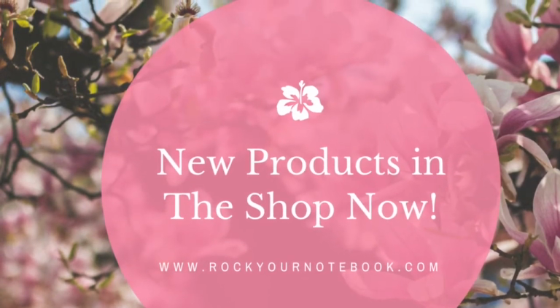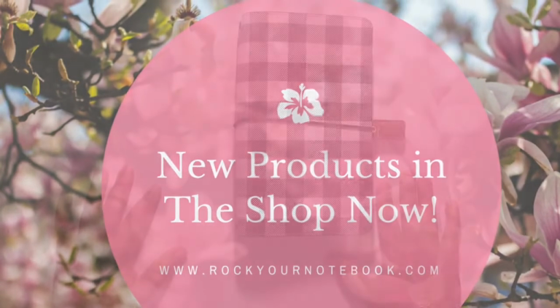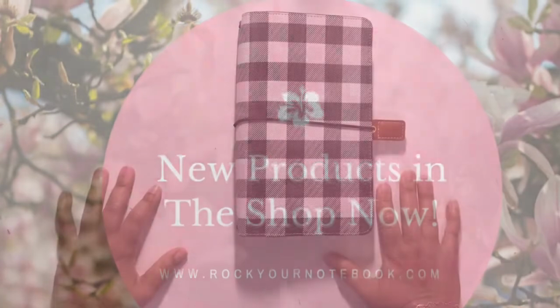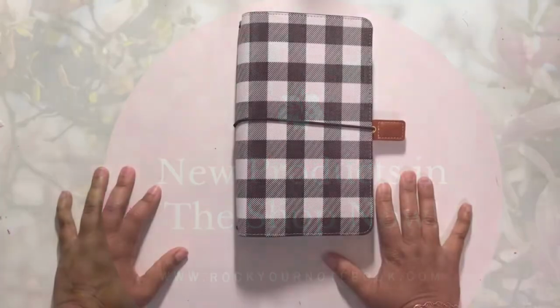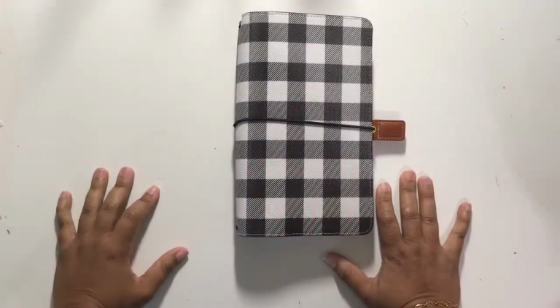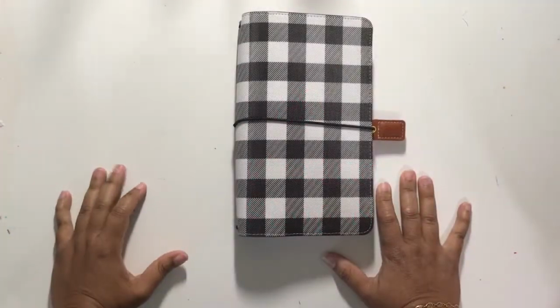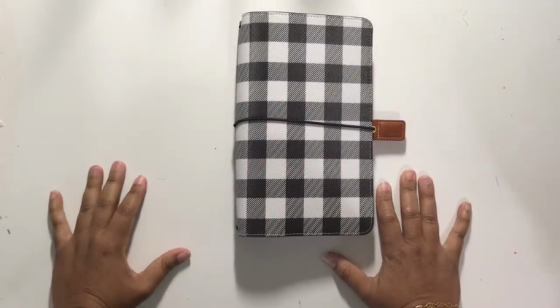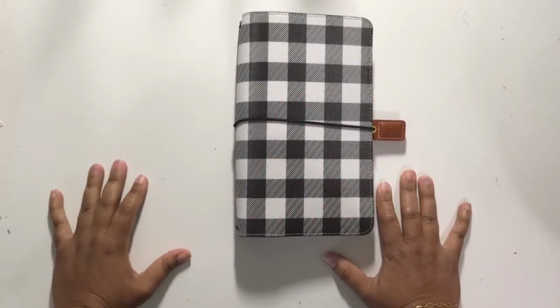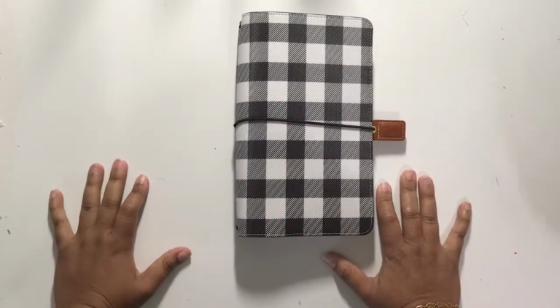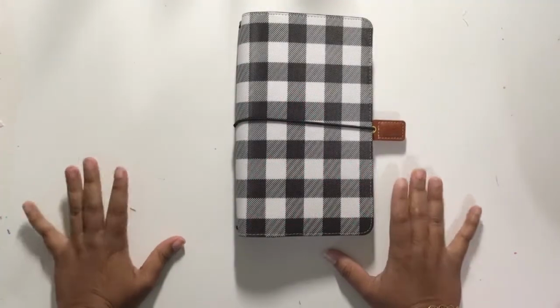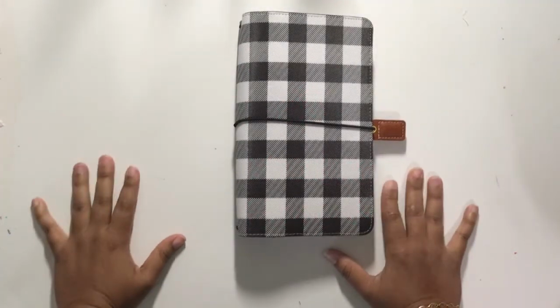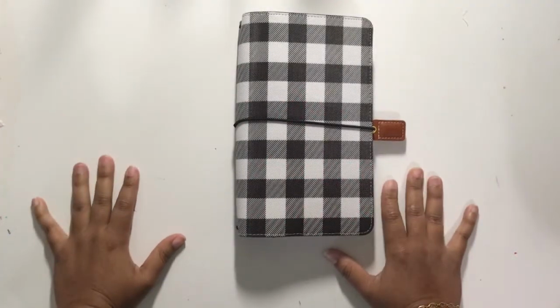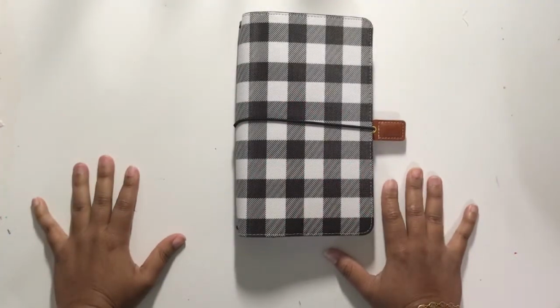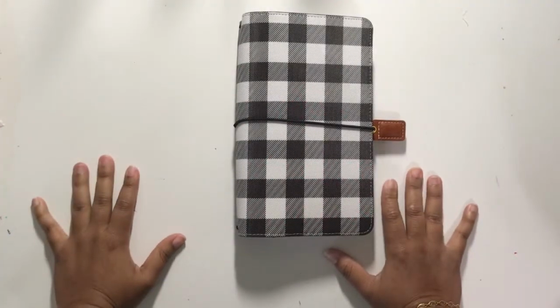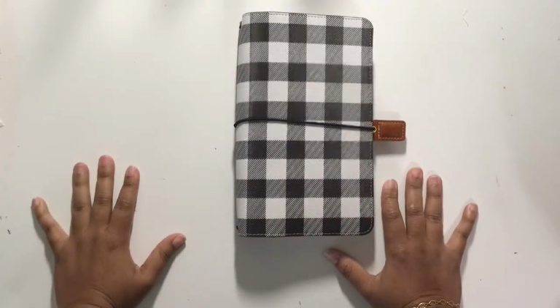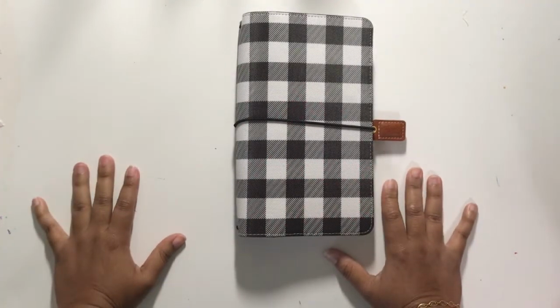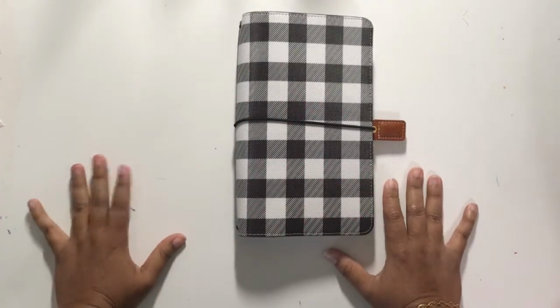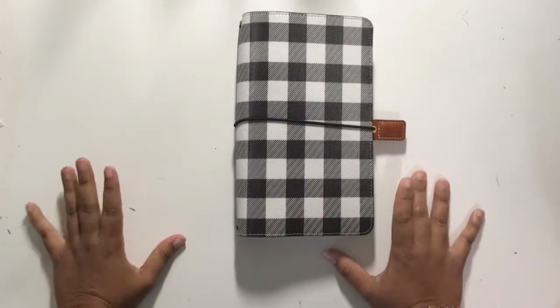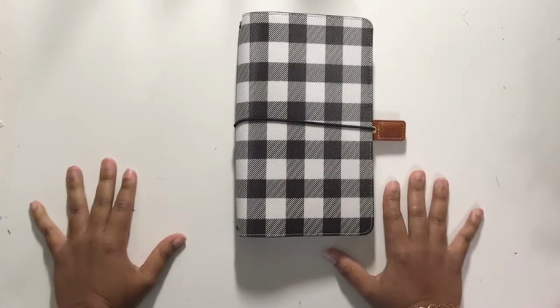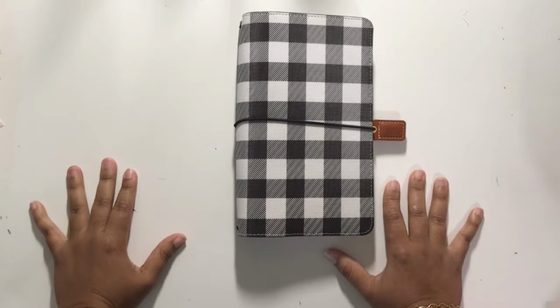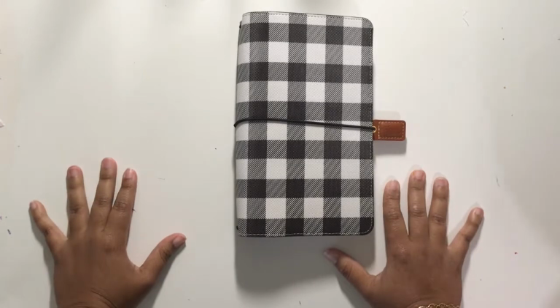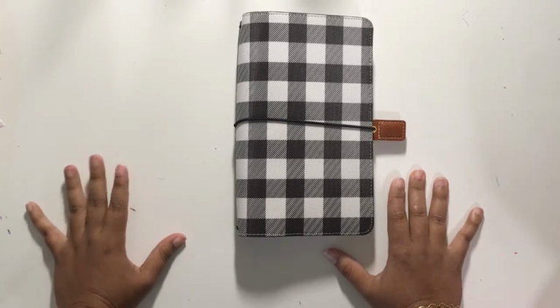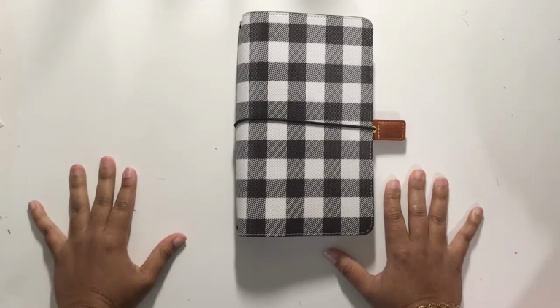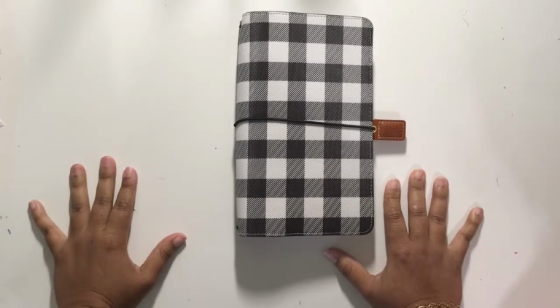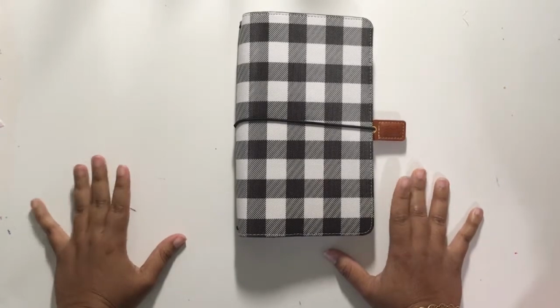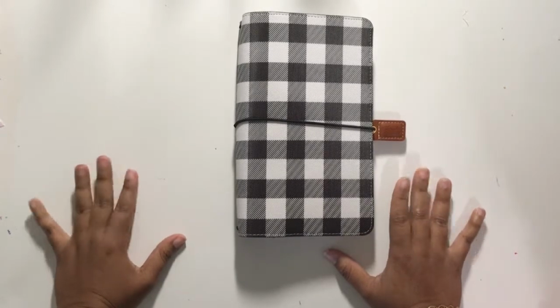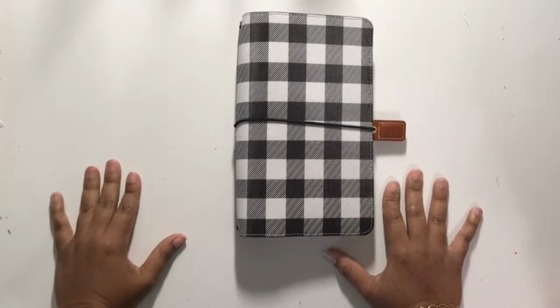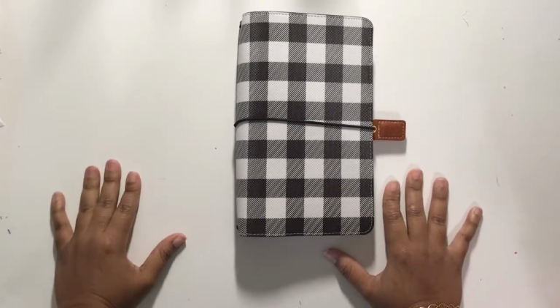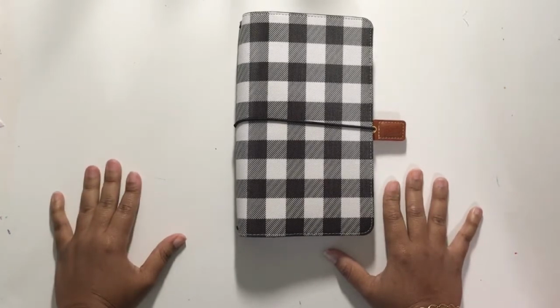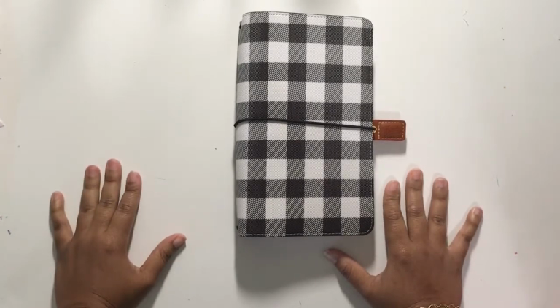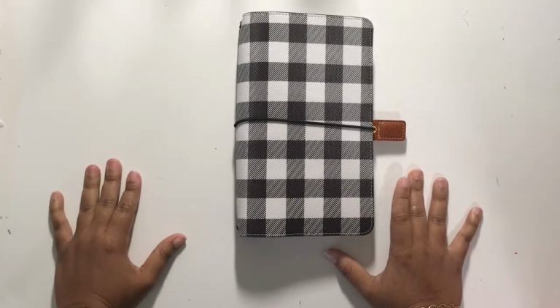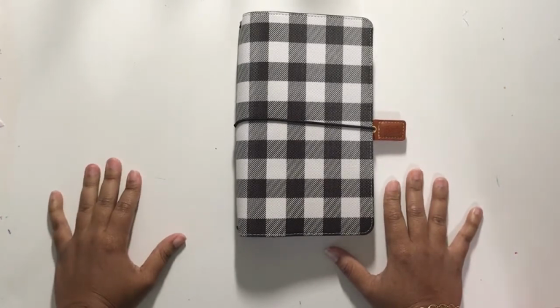I'm Beth from rockyournotebook.com slash scrappingwonders.com. Anyways, I'm up with some new products.